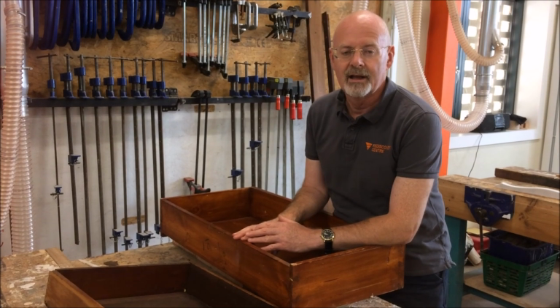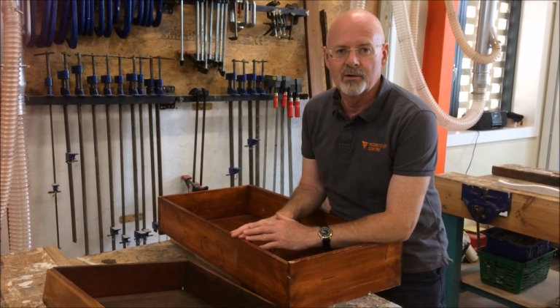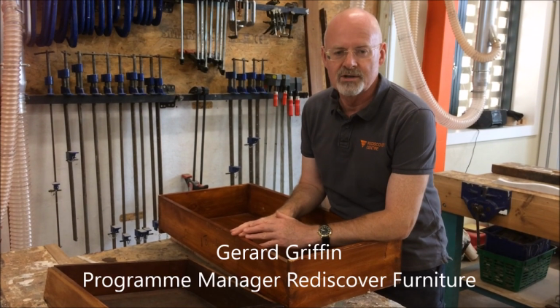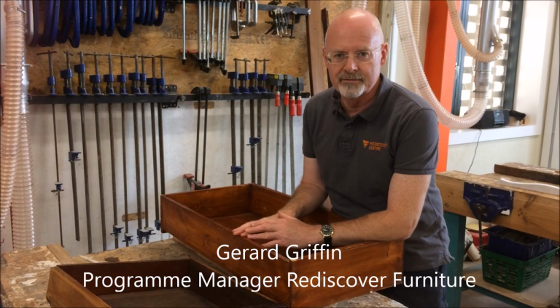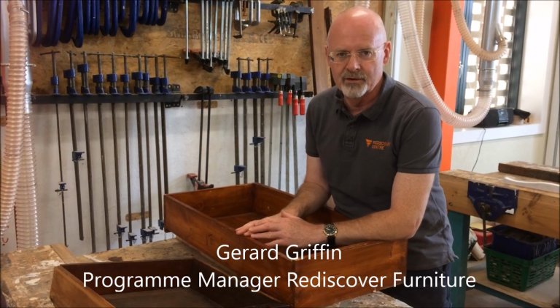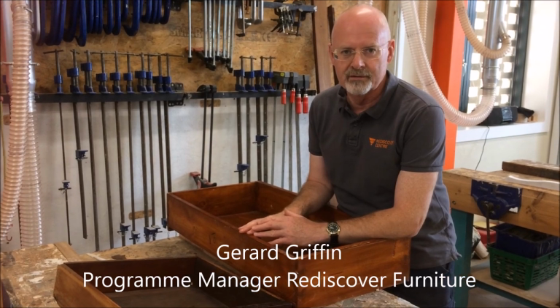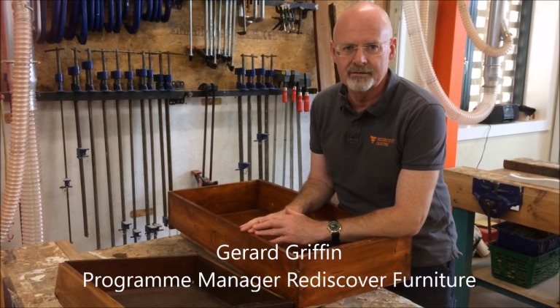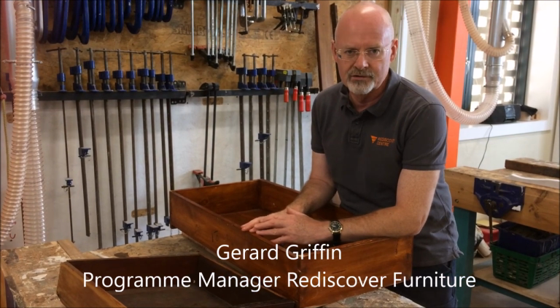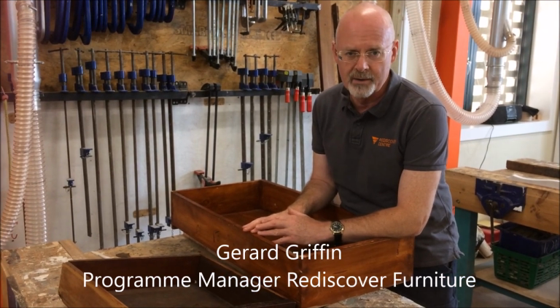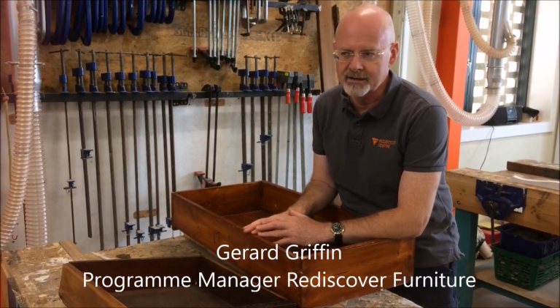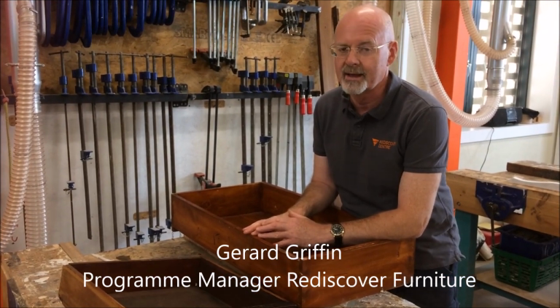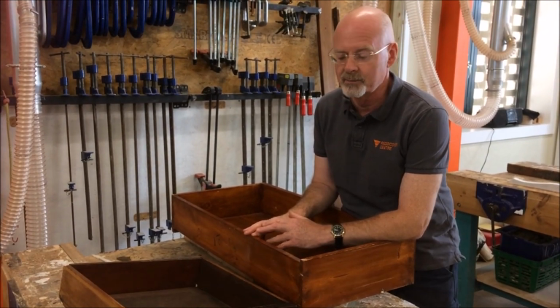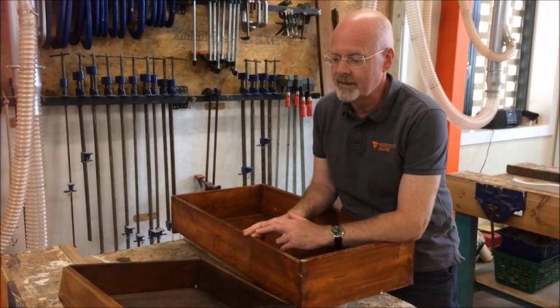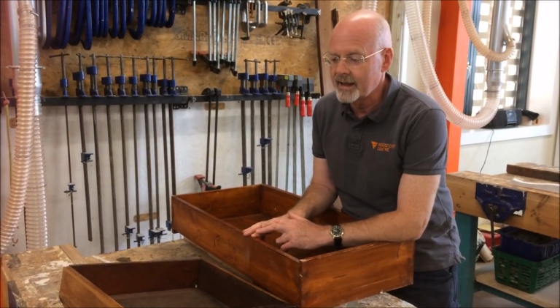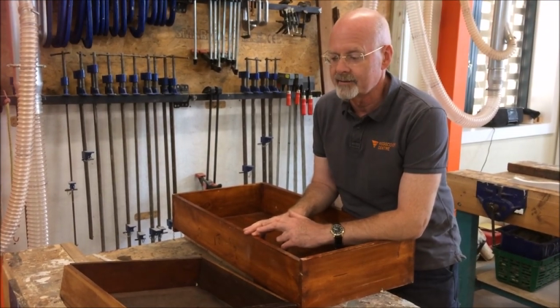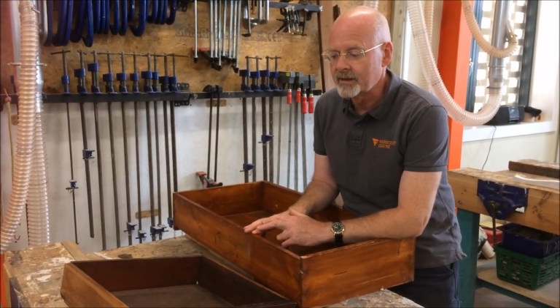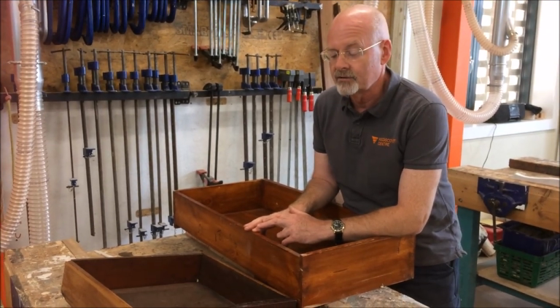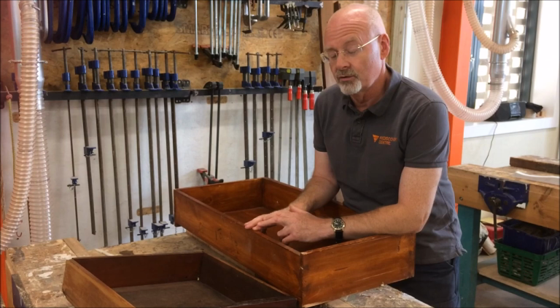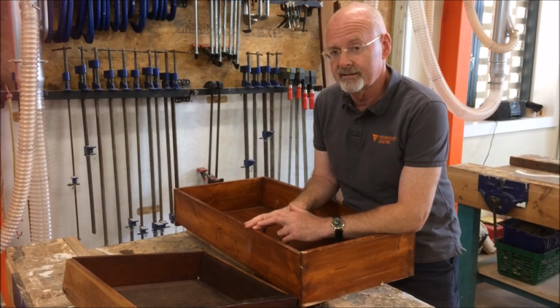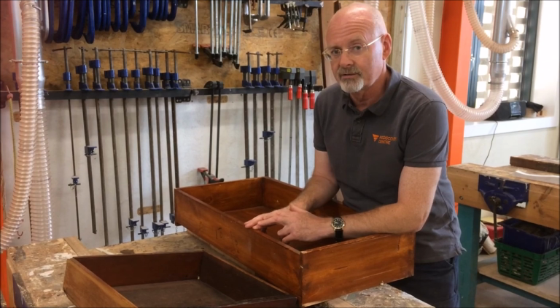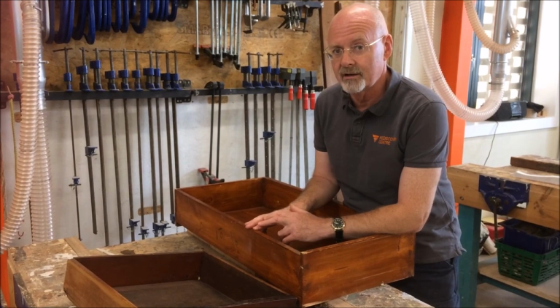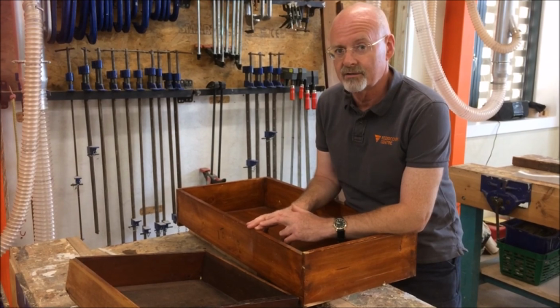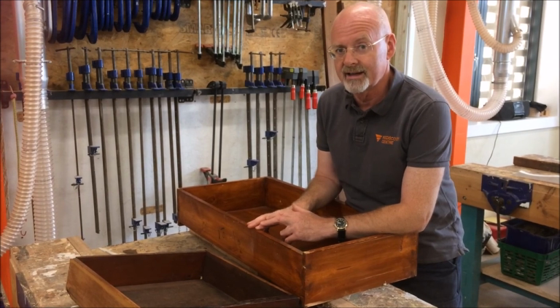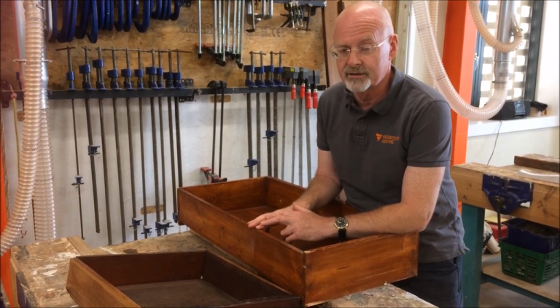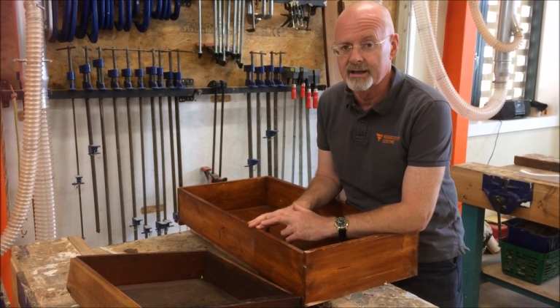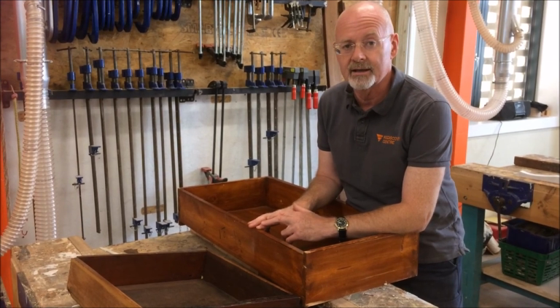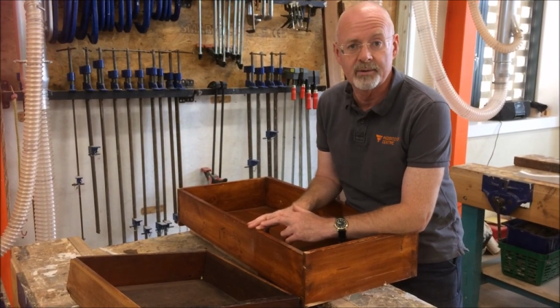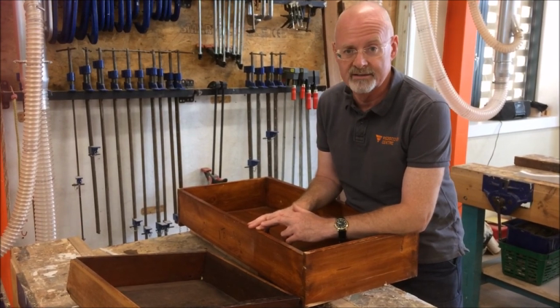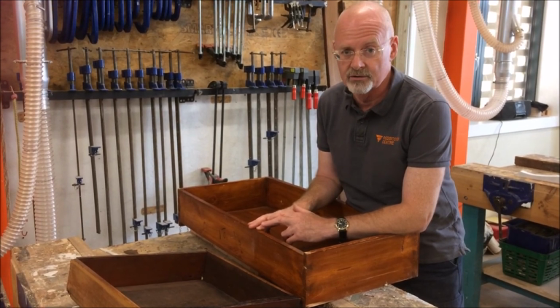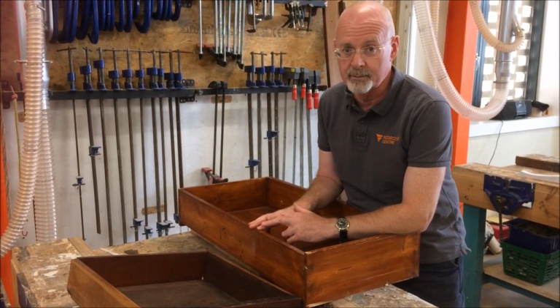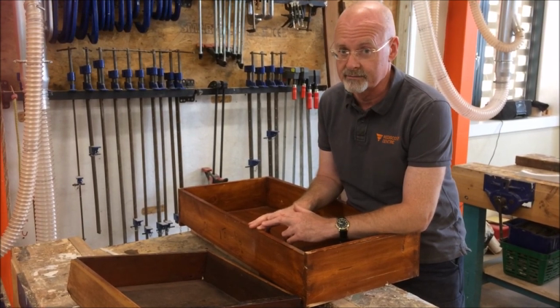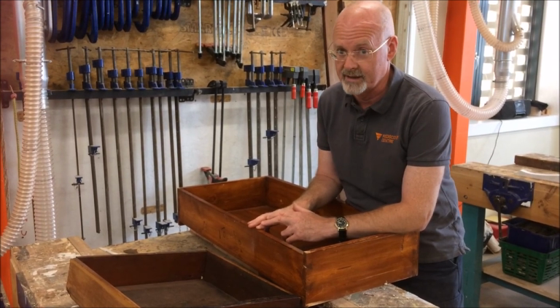Hello, I'm Gerry Griffith from the Rediscovery Centre at the Furniture Department in Ballymull. Just a few little tips on how to identify a piece of antique furniture from a piece of fake.